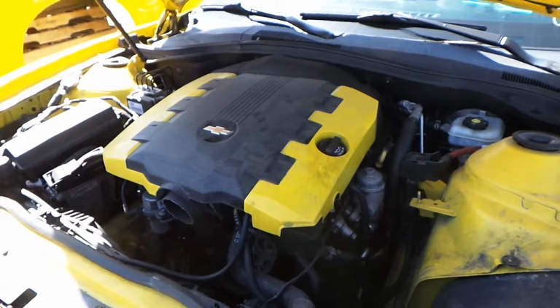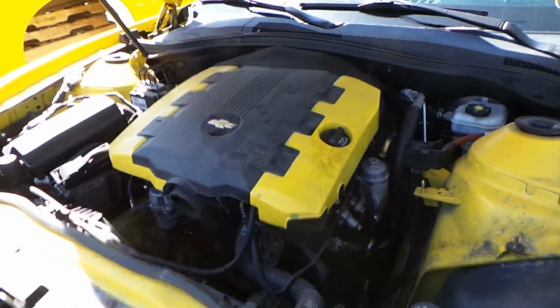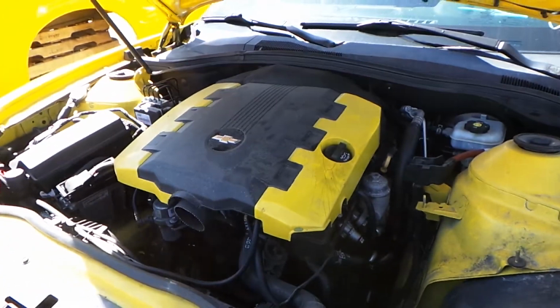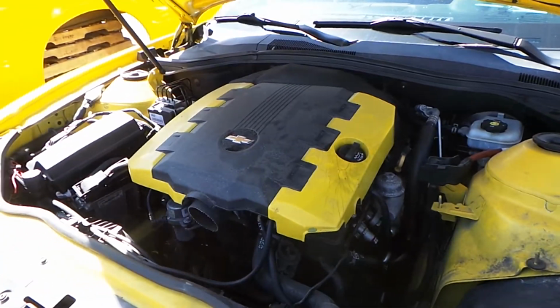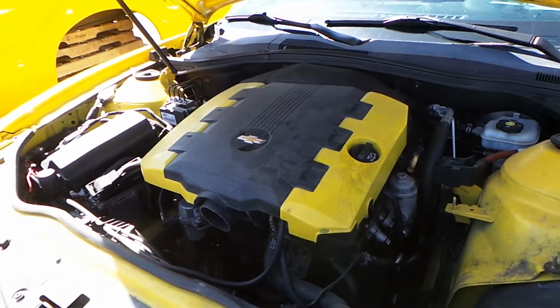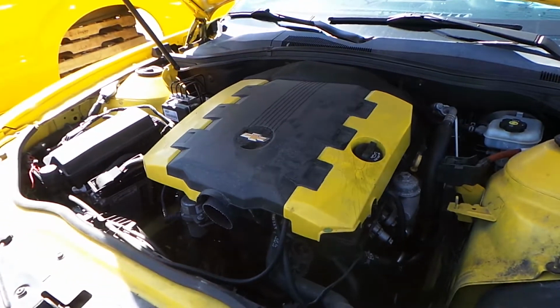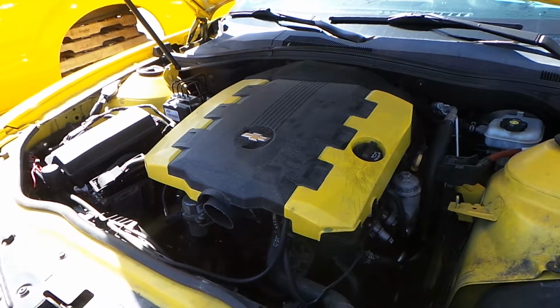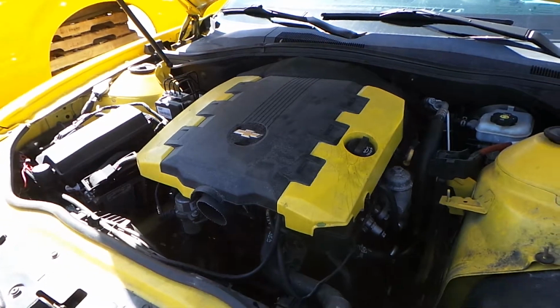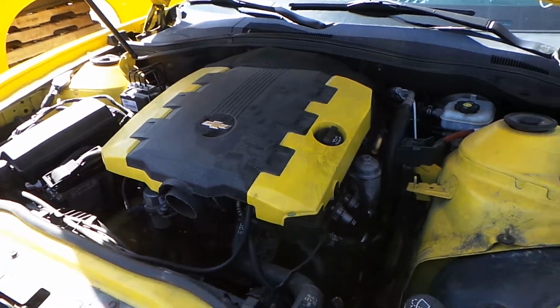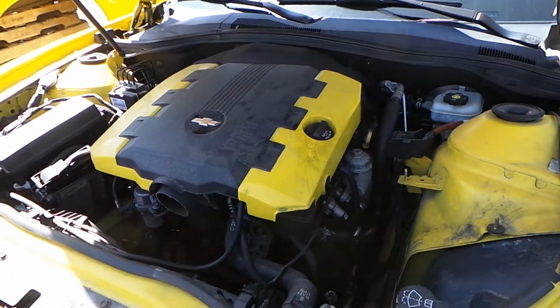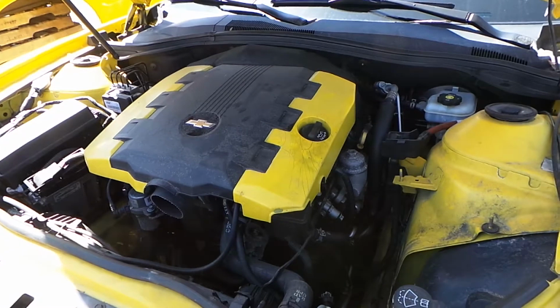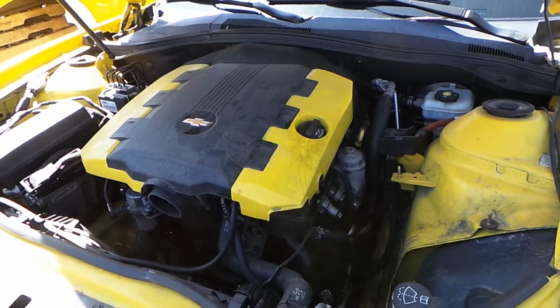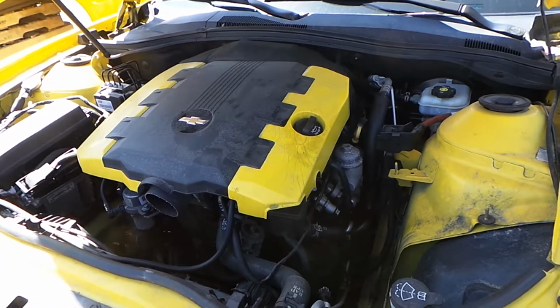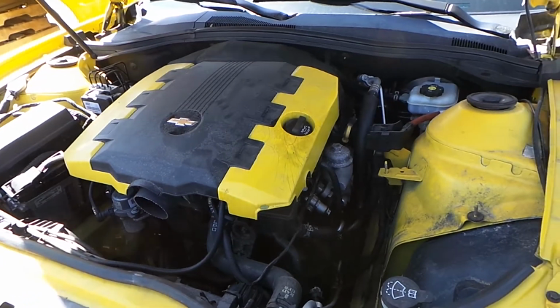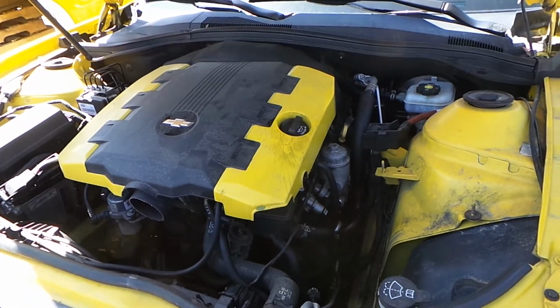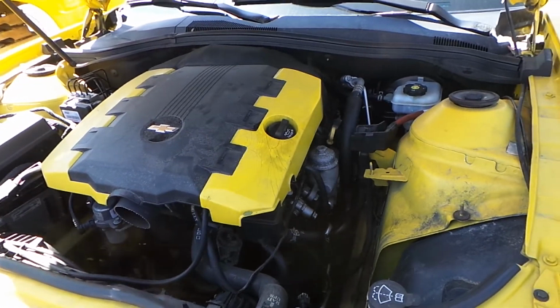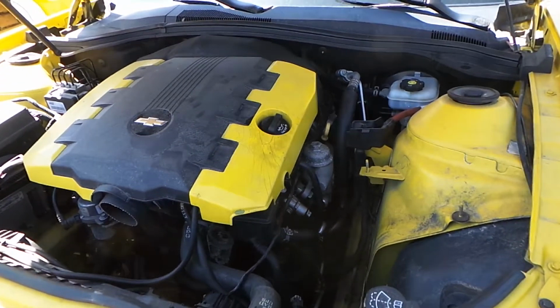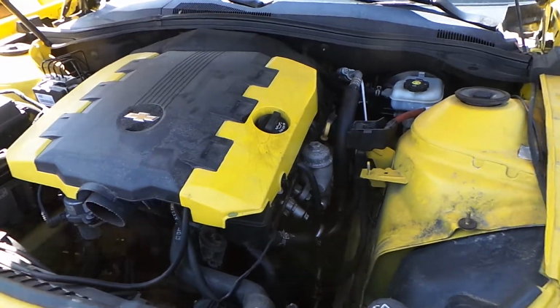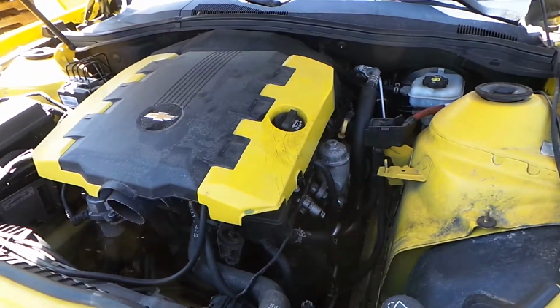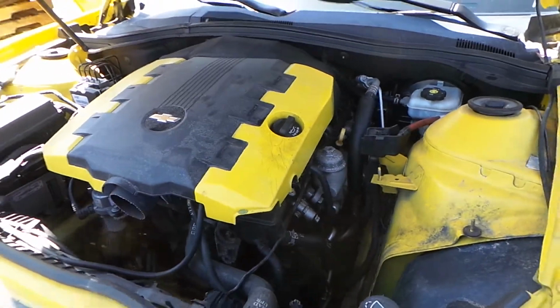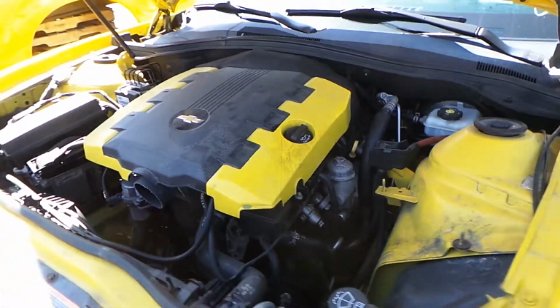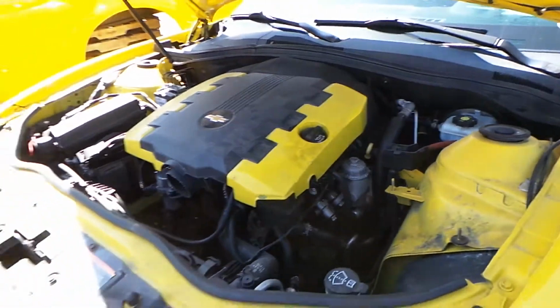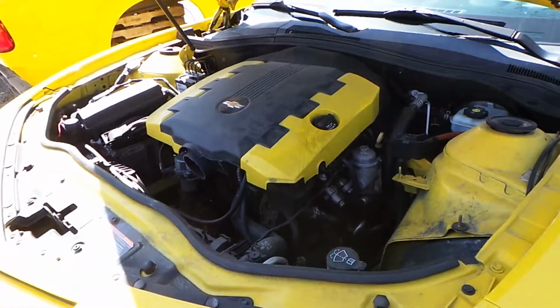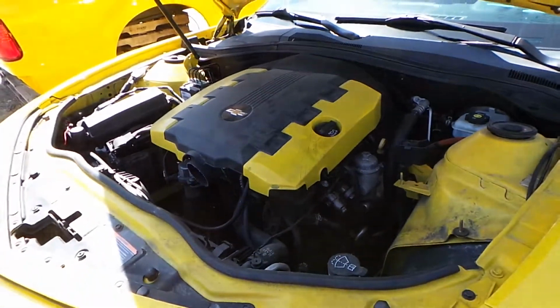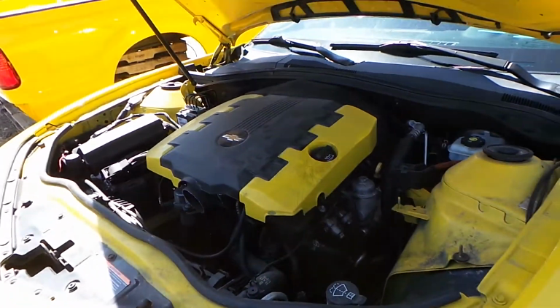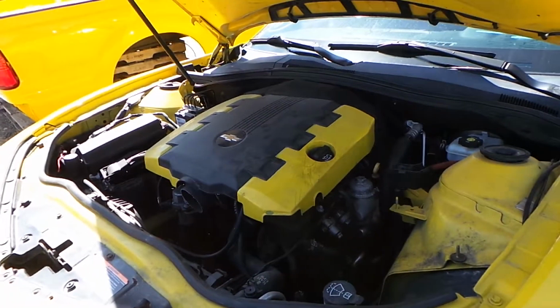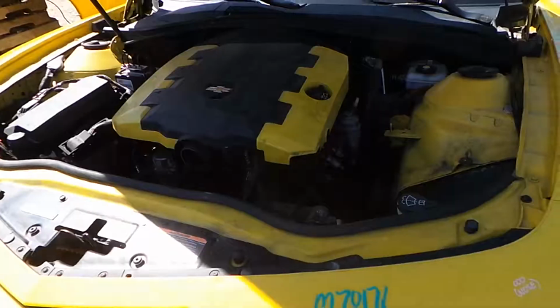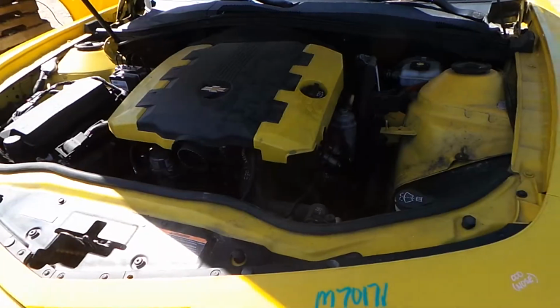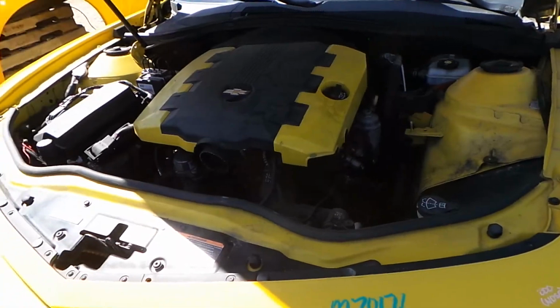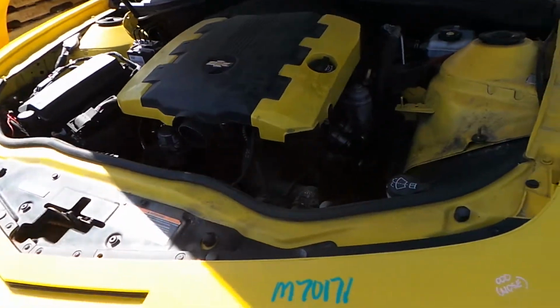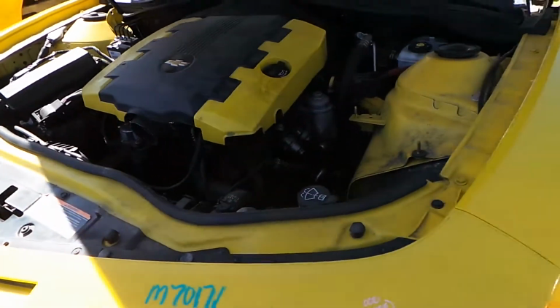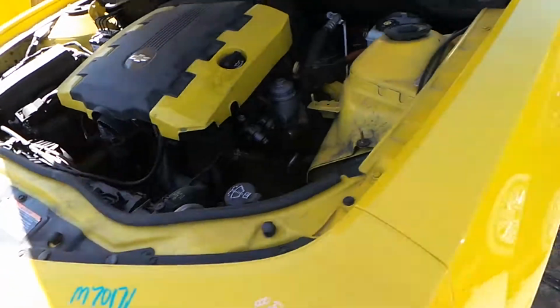This engine is low for the year. It is rear wheel drive and has an automatic transmission.